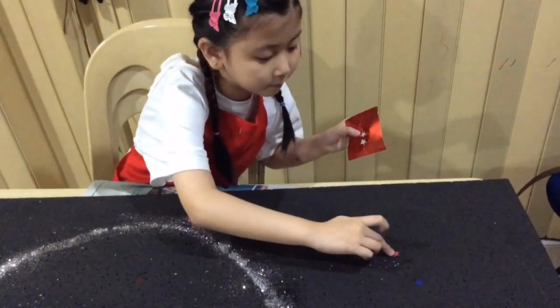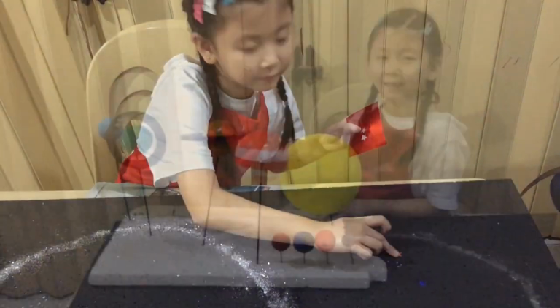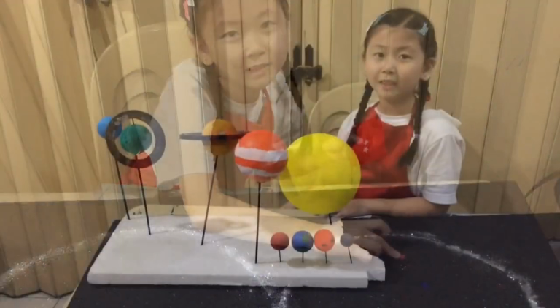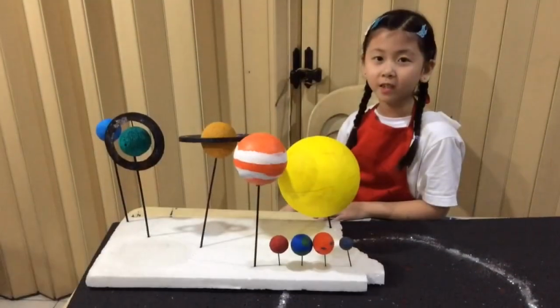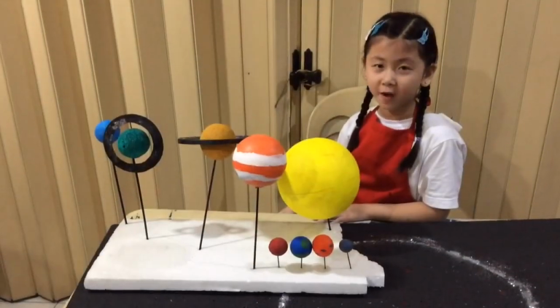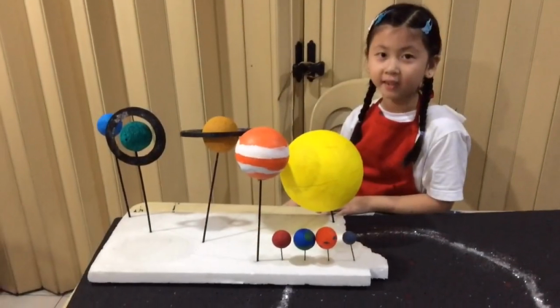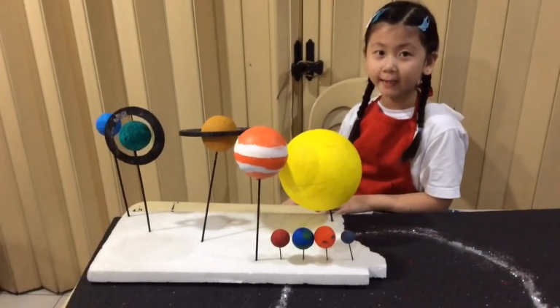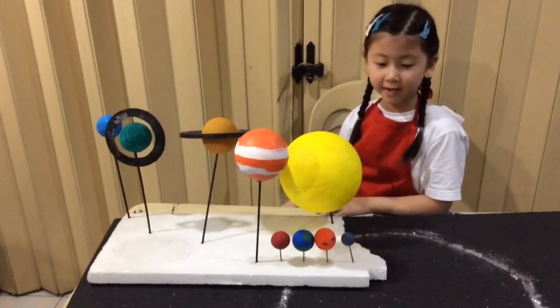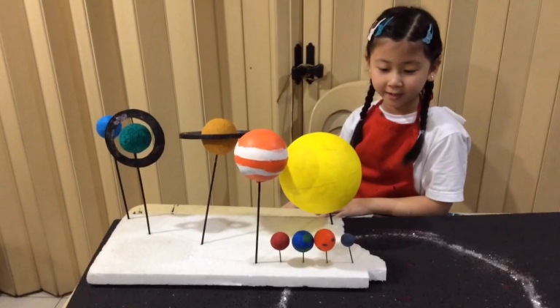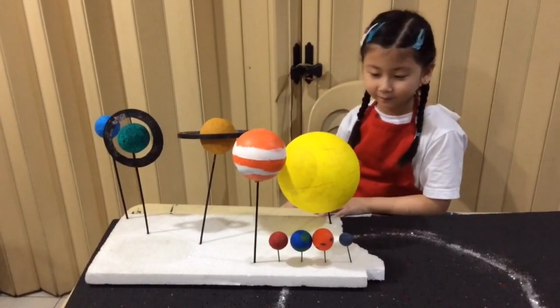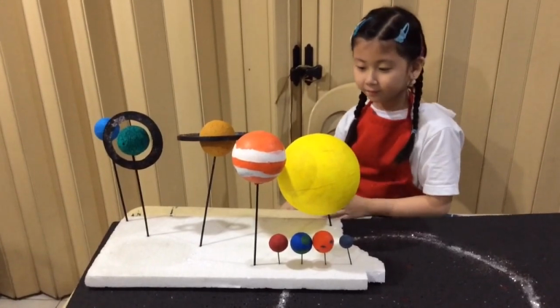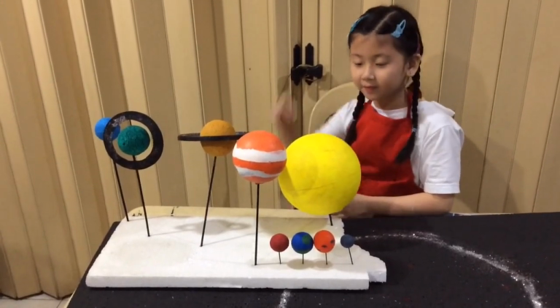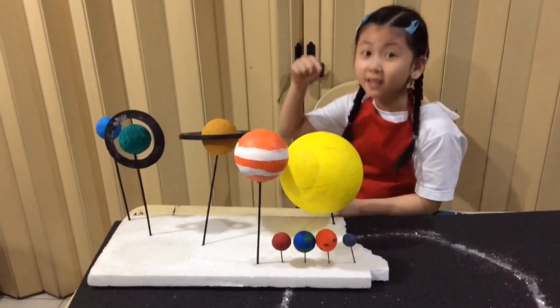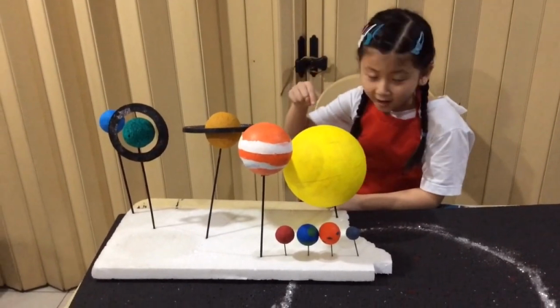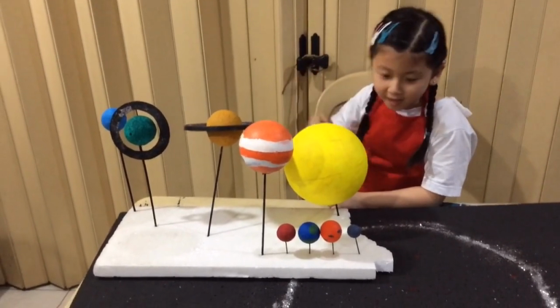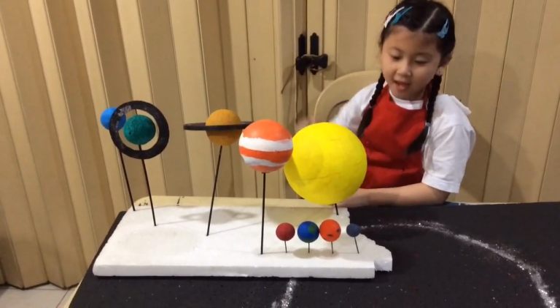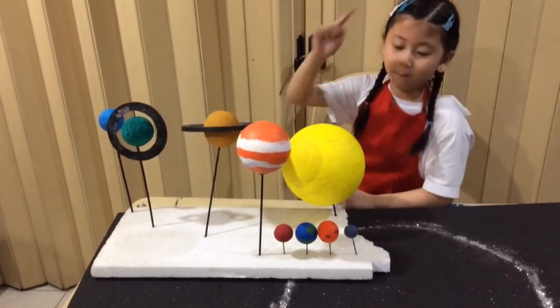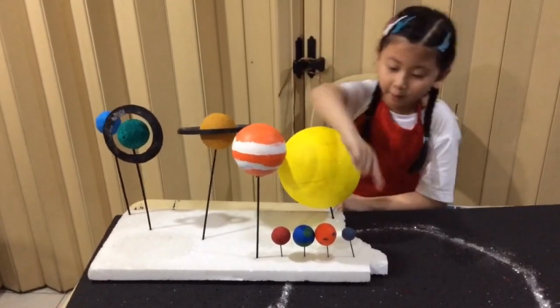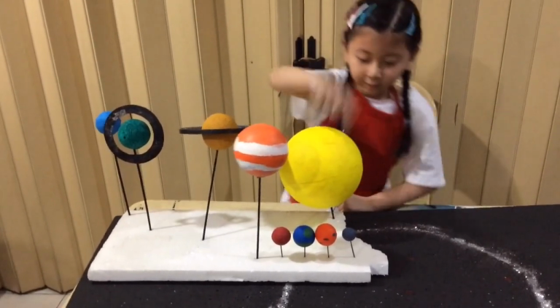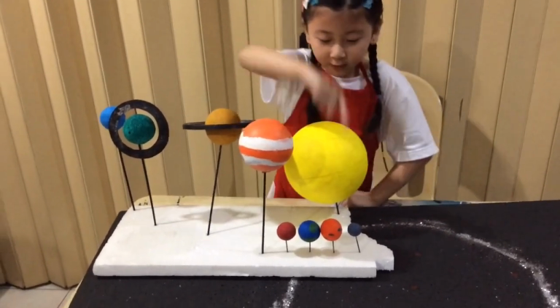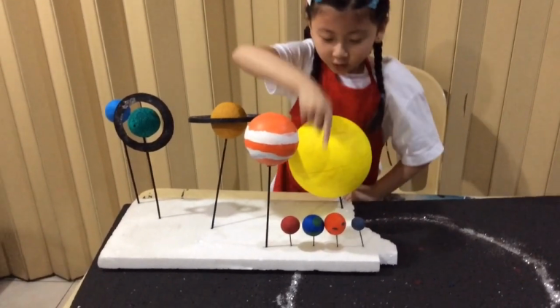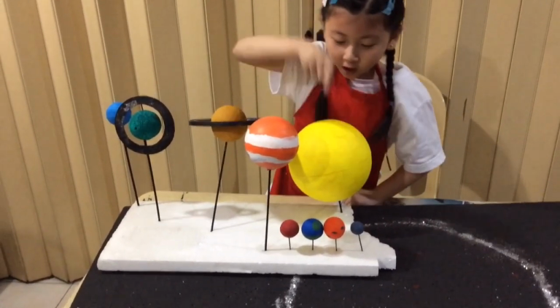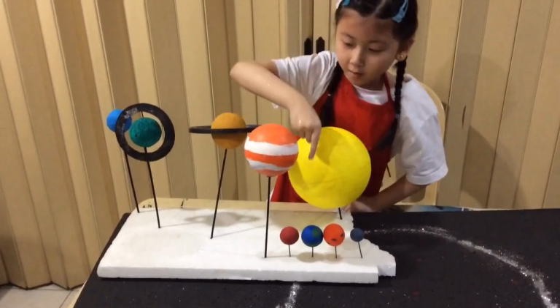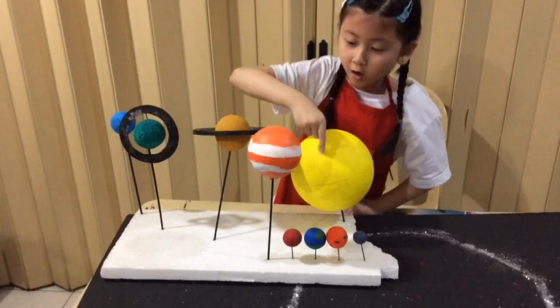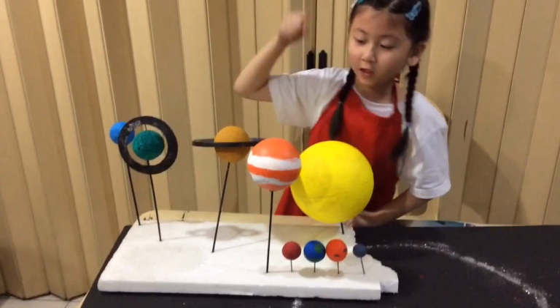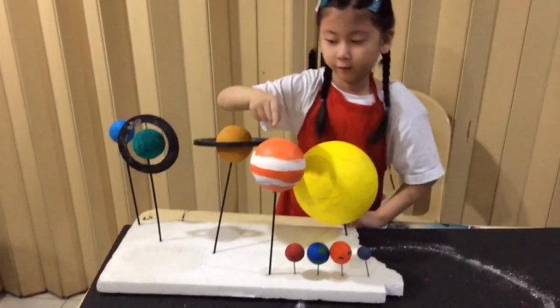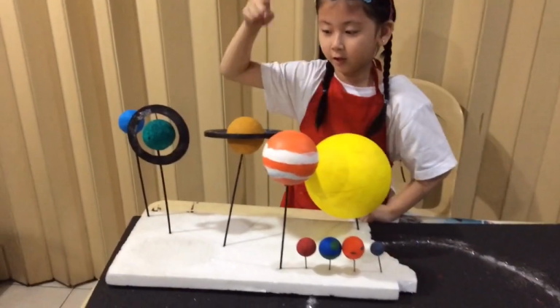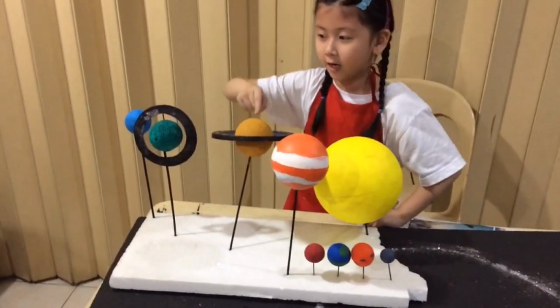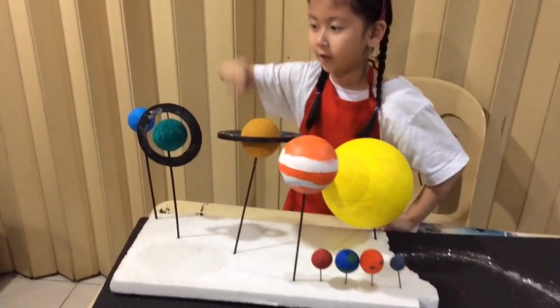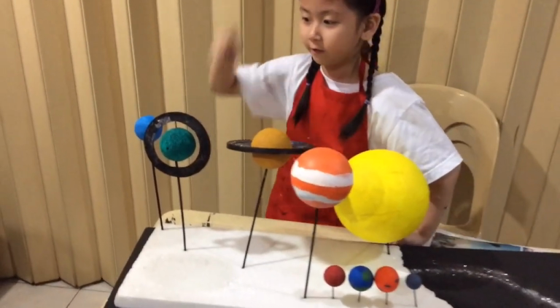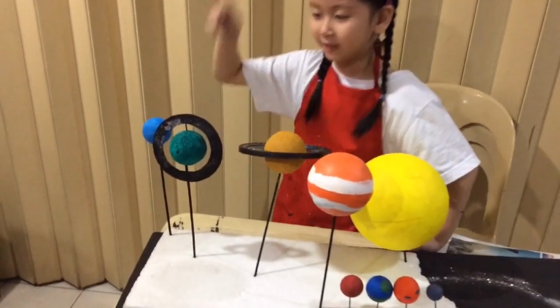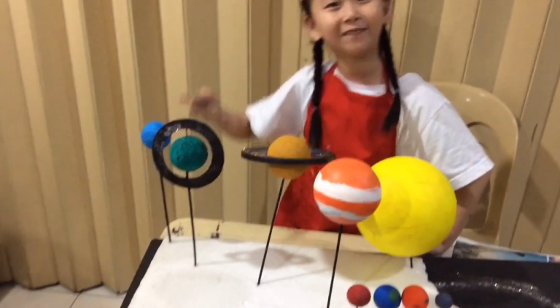Now let's put the sun and the eight planets in. This is the sun. Mercury, Venus, Earth, Mars, Jupiter, Saturn, Uranus, Neptune.